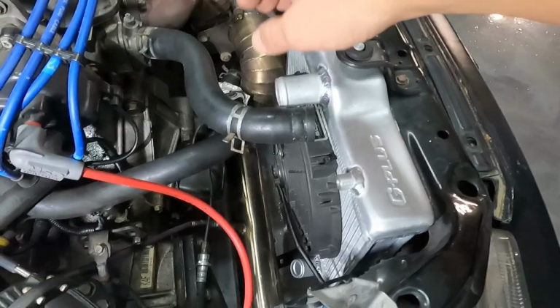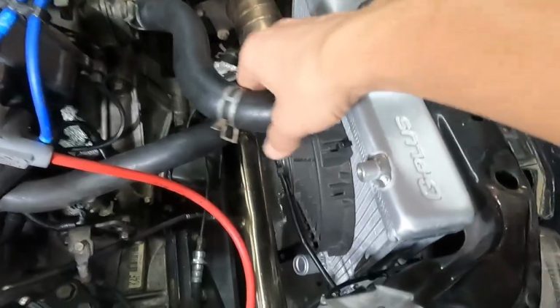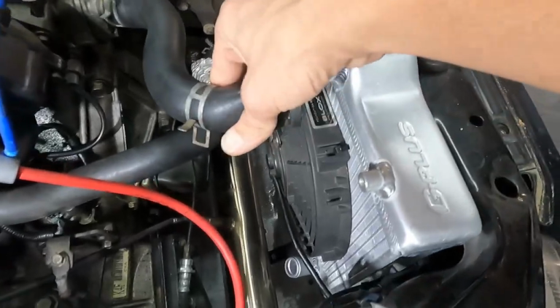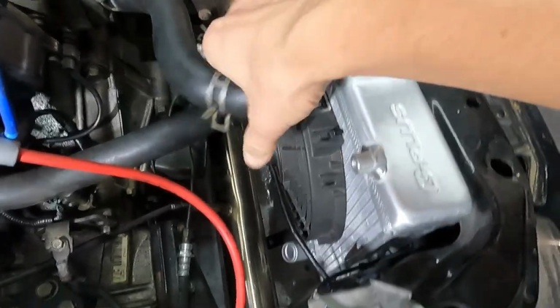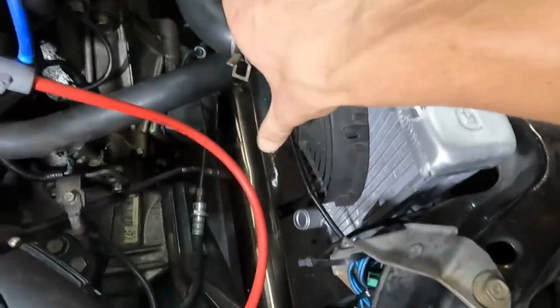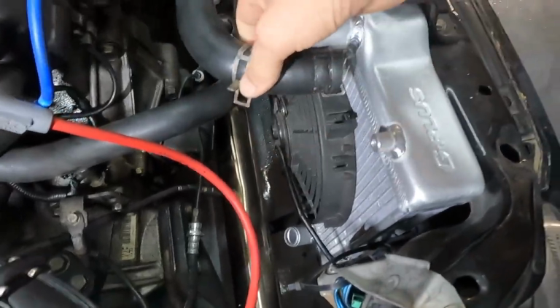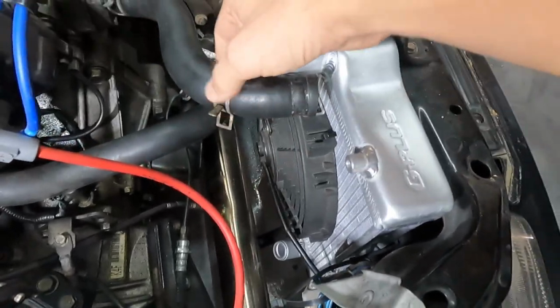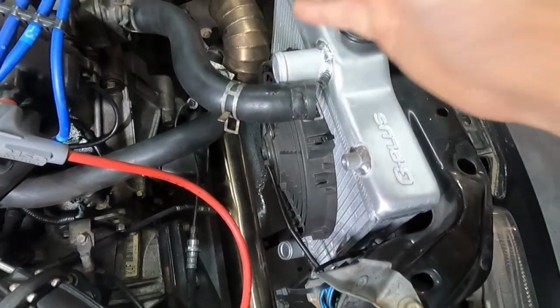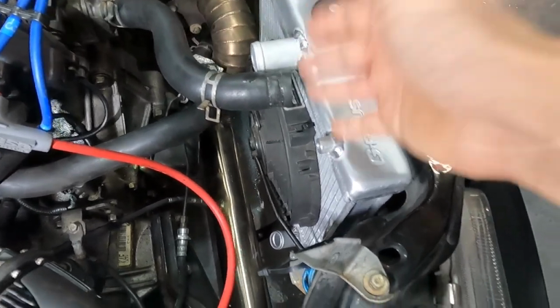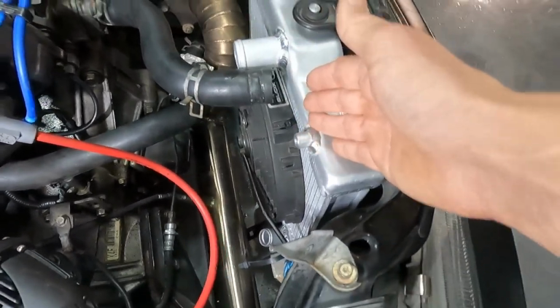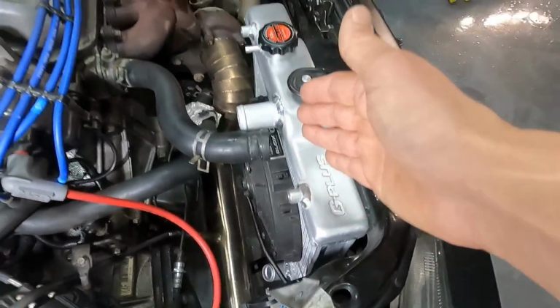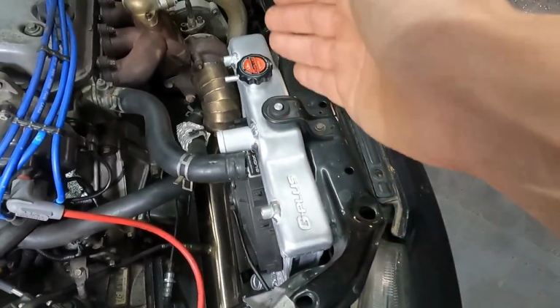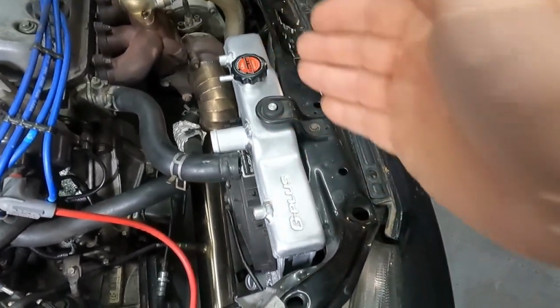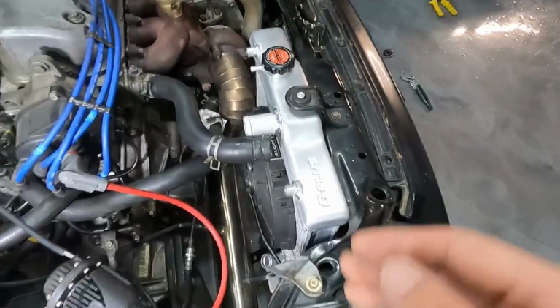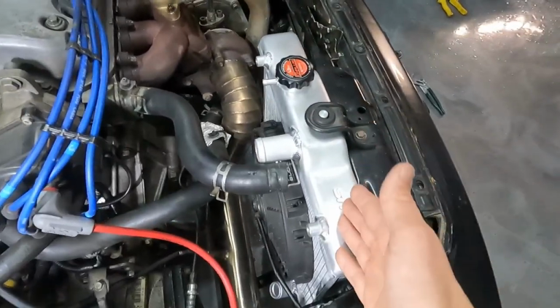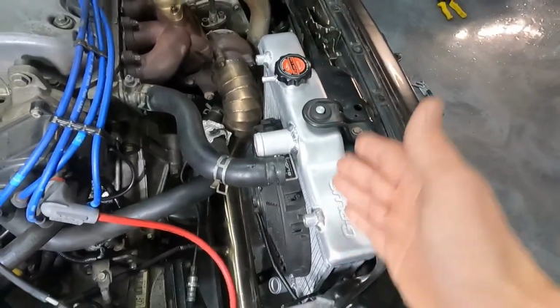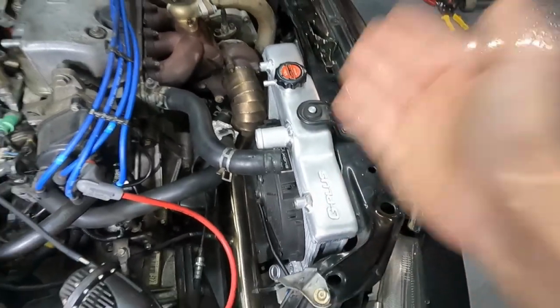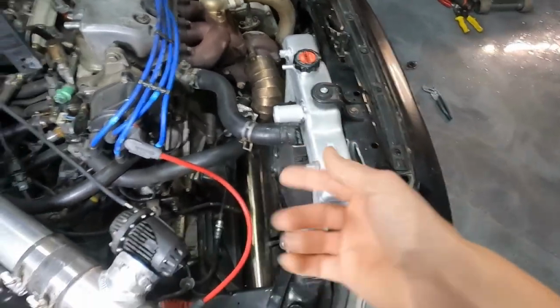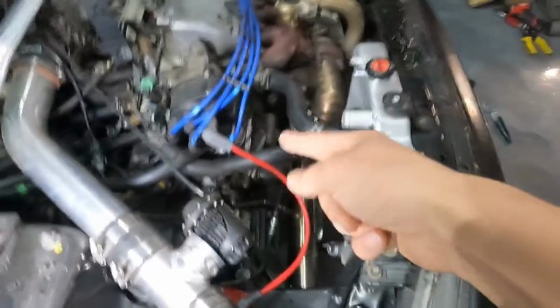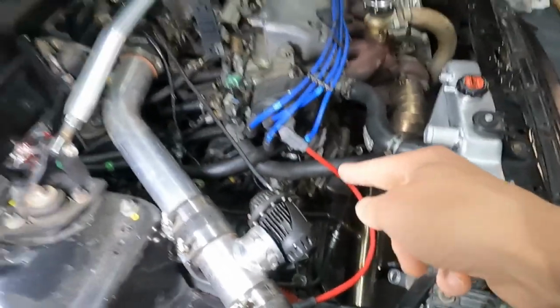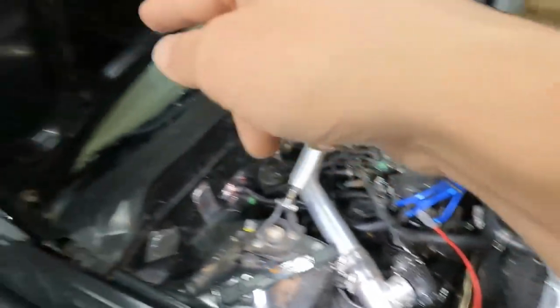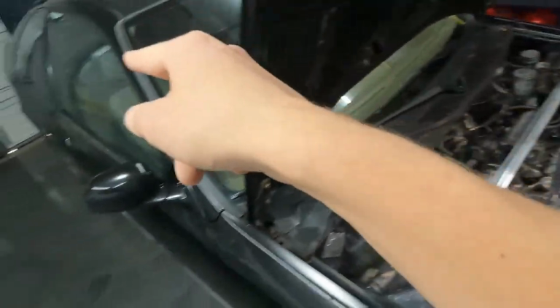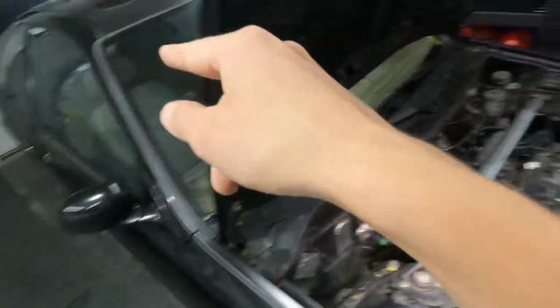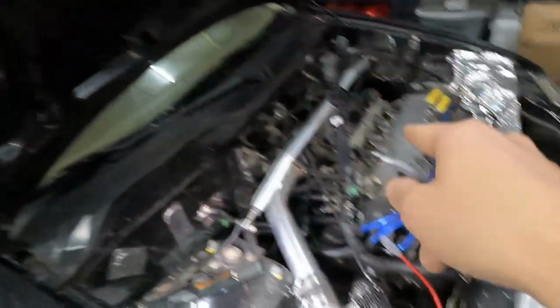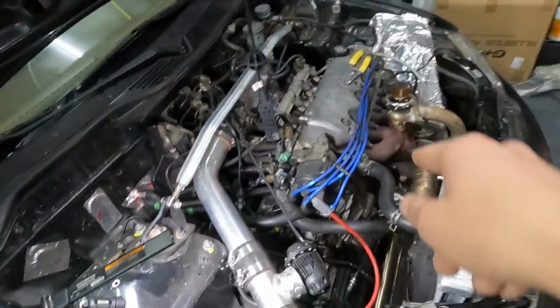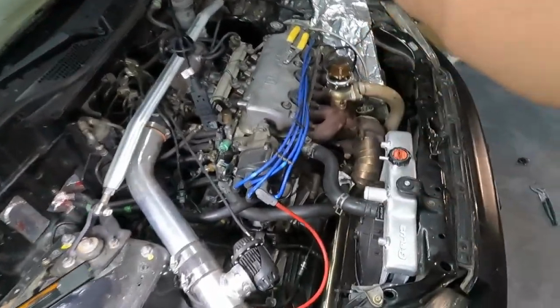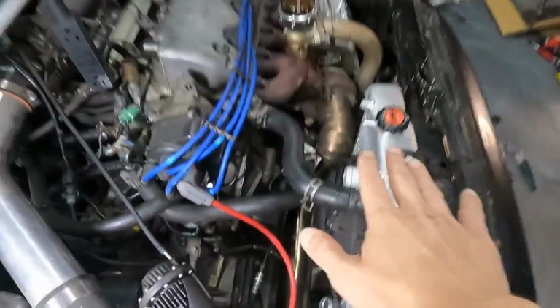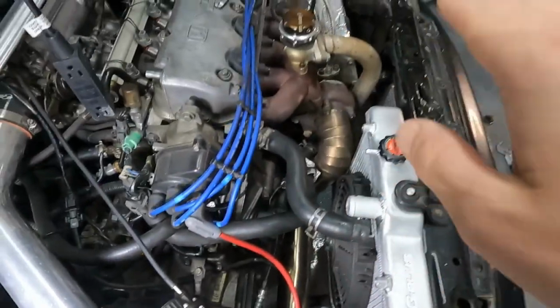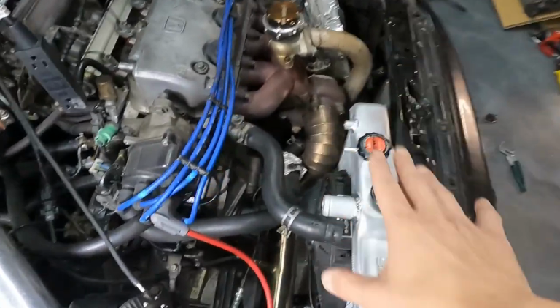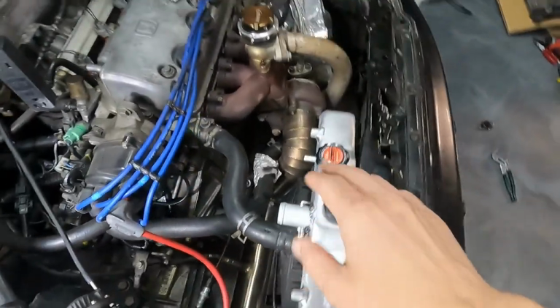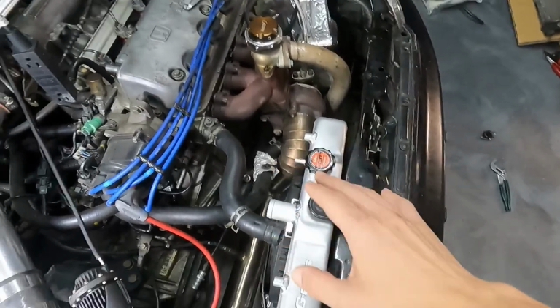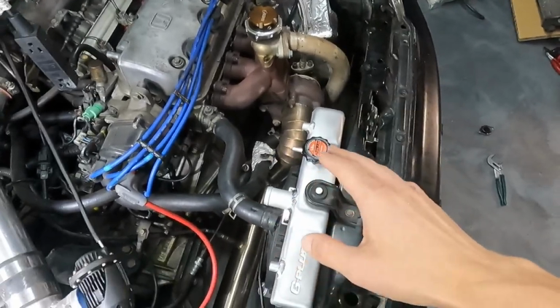Now it's time to get the upper and the lower radiator hose on and we're good to go on a test drive. After we fill it up, we can go ahead, take this thing out on a cruise and make sure it does not blow up, does not overheat, or give me any issues.